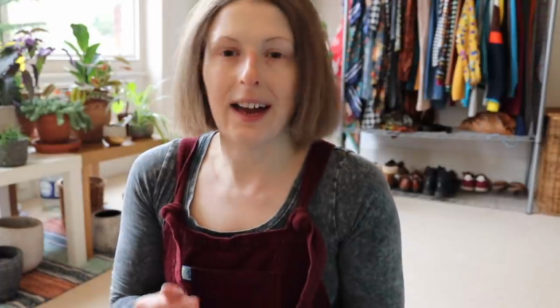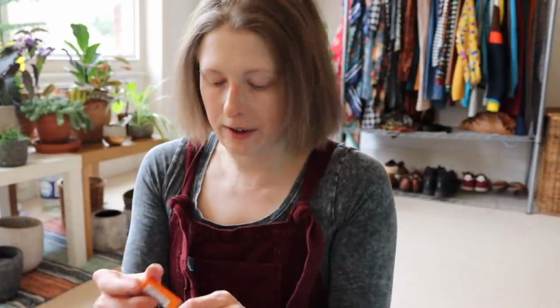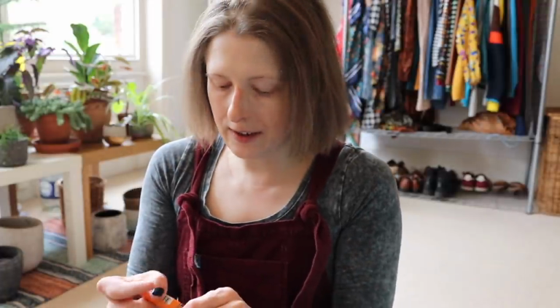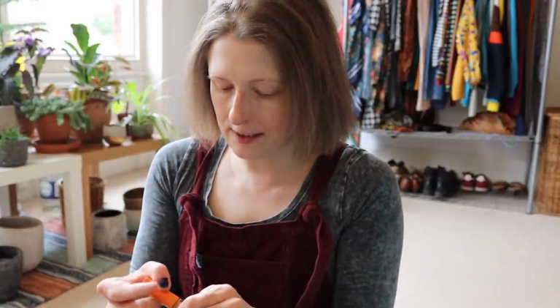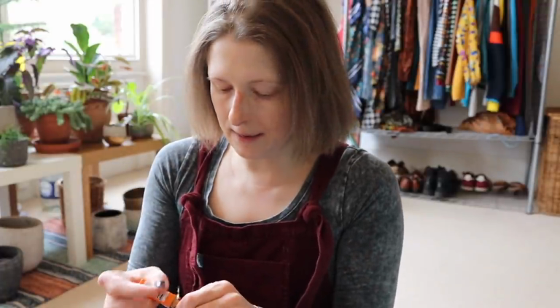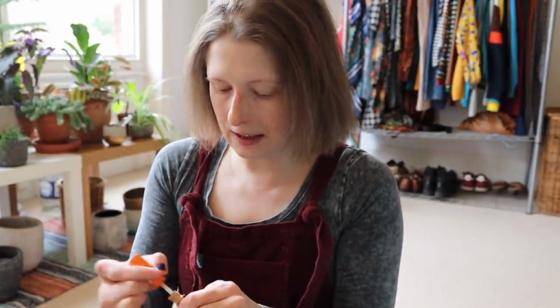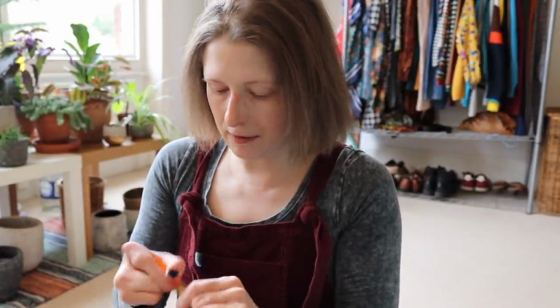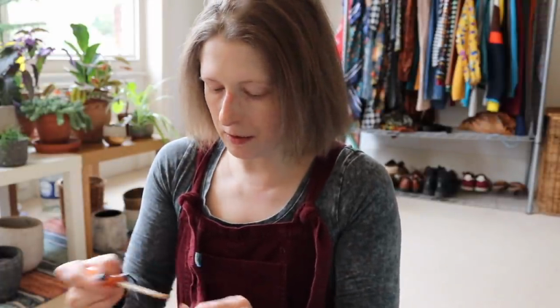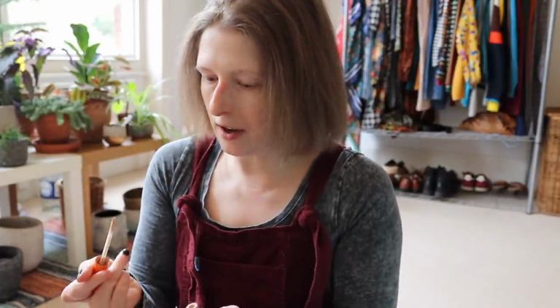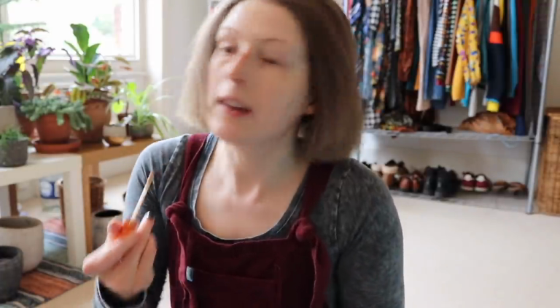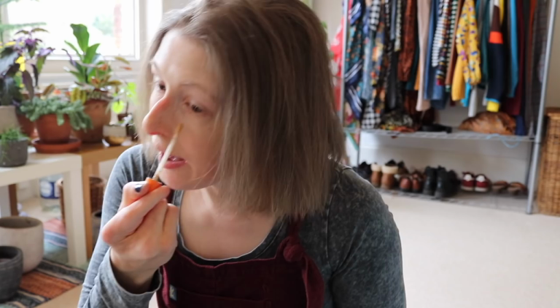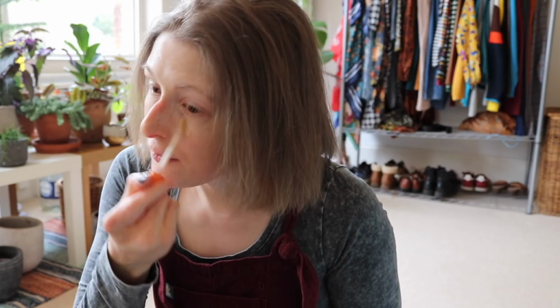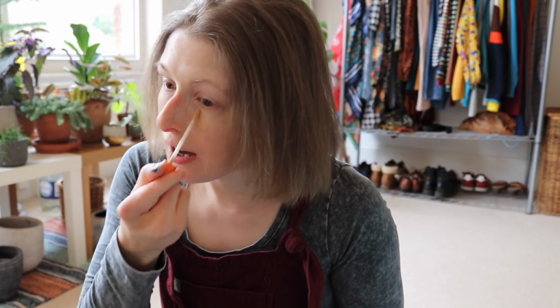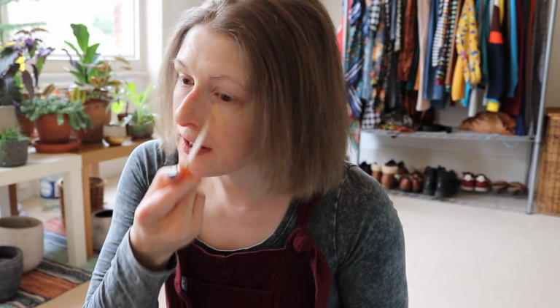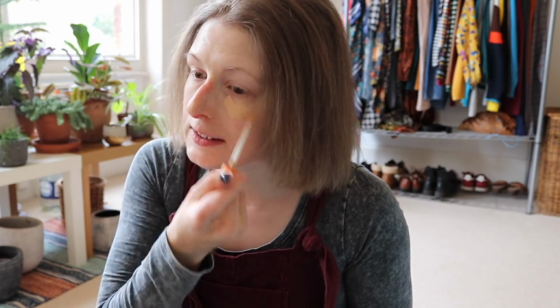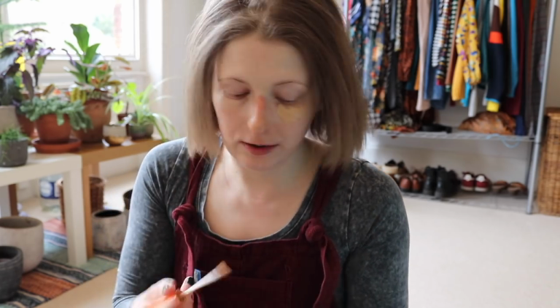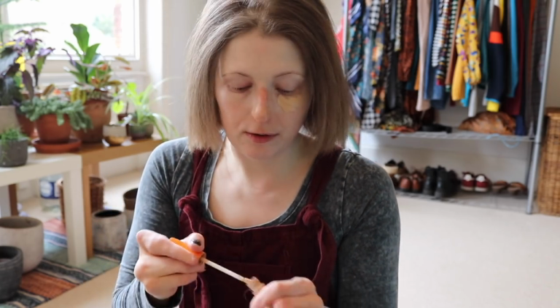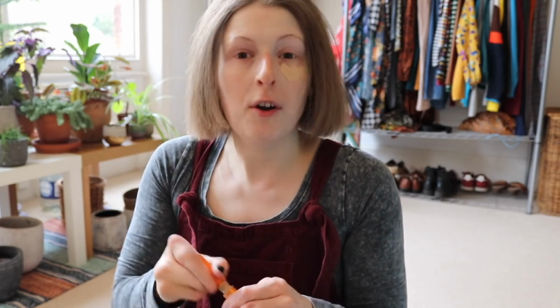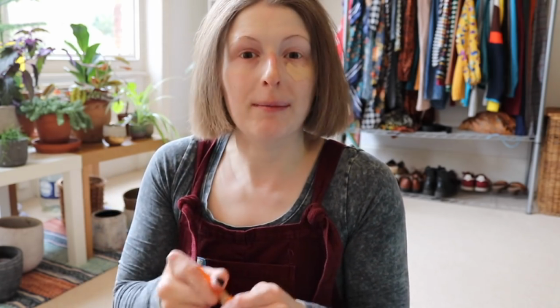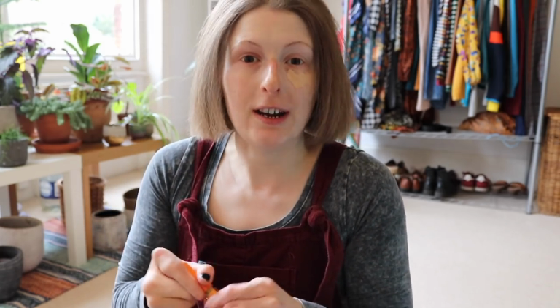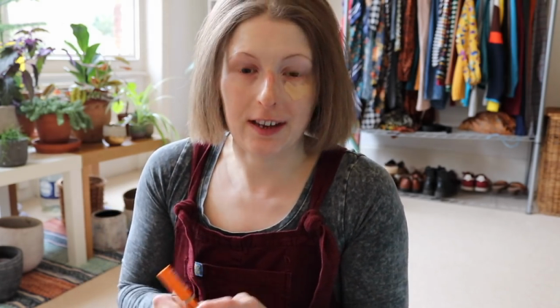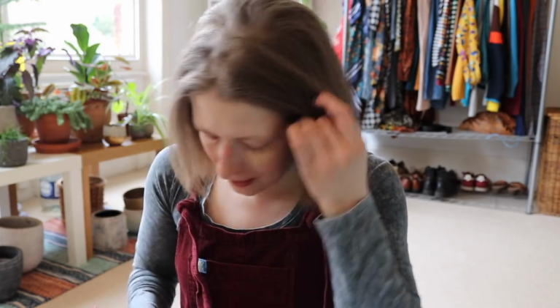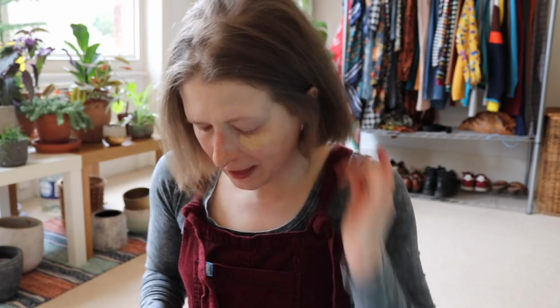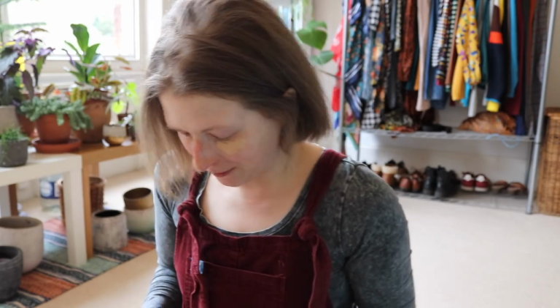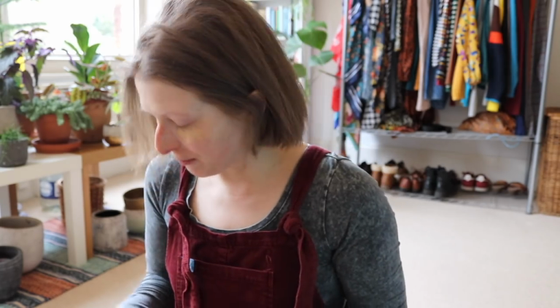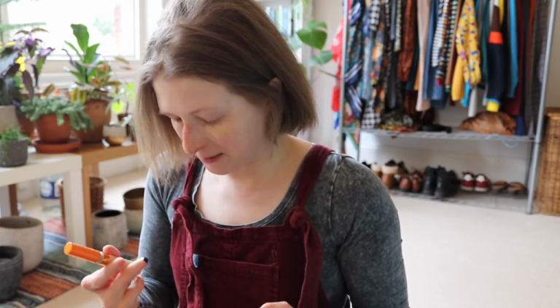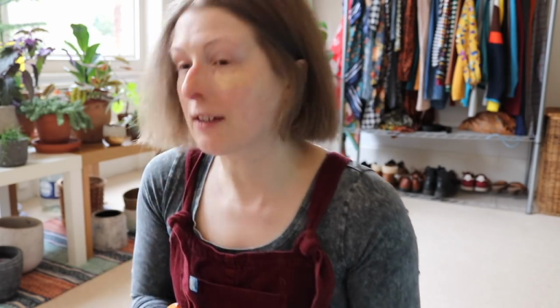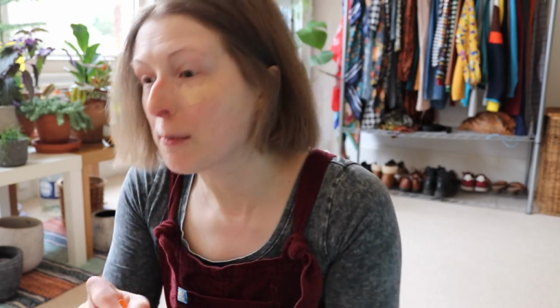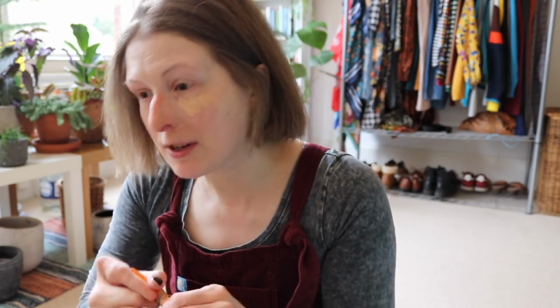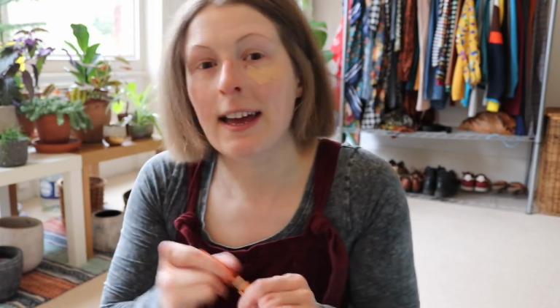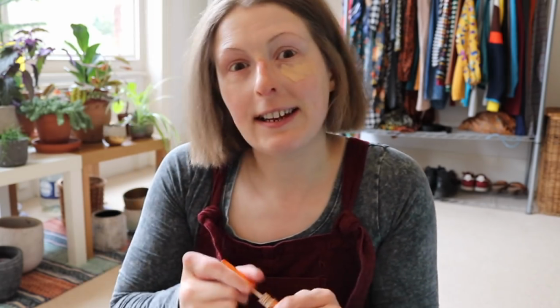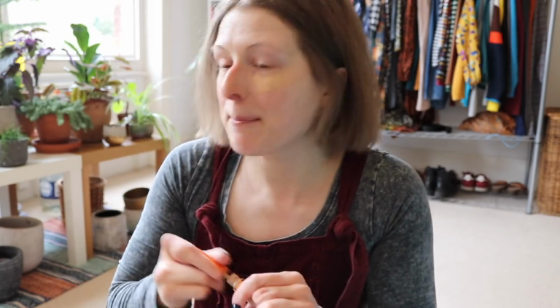Hi everyone. I feel like it's become a little bit of a ritual to start vlog-type videos sitting on the floor while I'm getting ready for the day, and I think I may have just dropped some concealer on the floor, but let's pretend that that didn't happen.